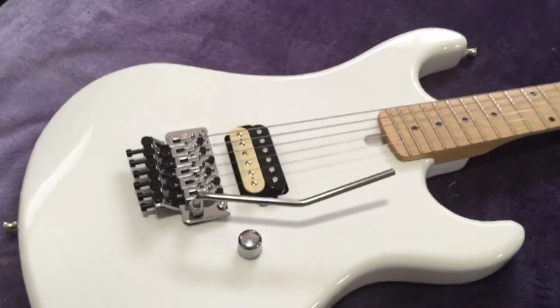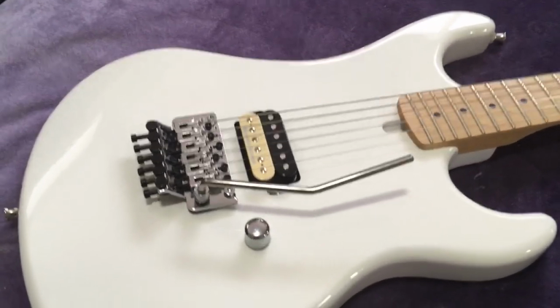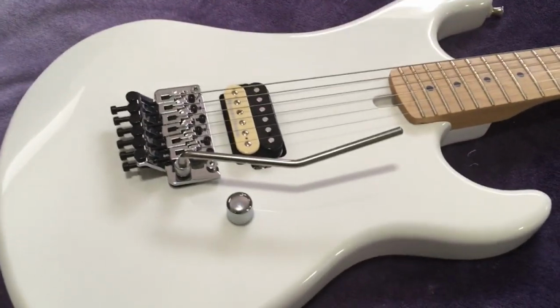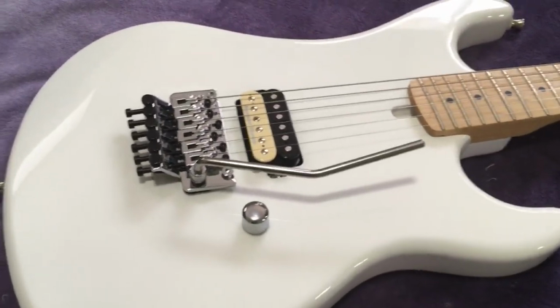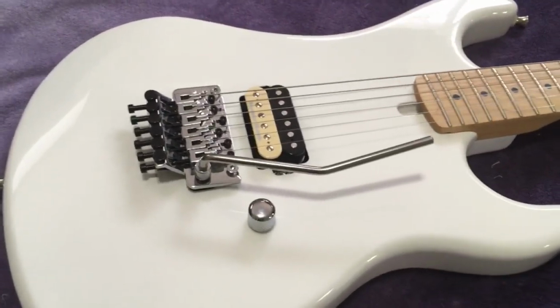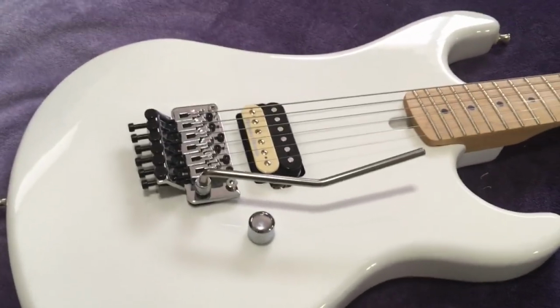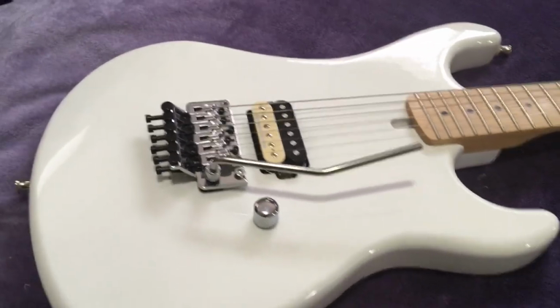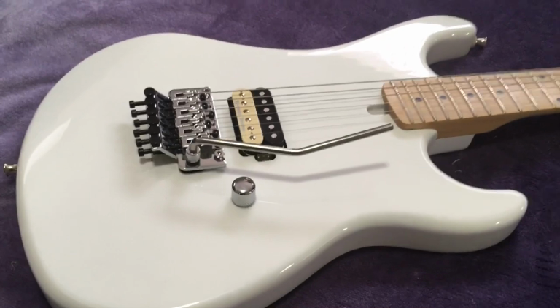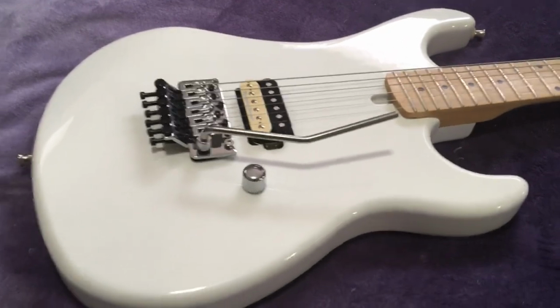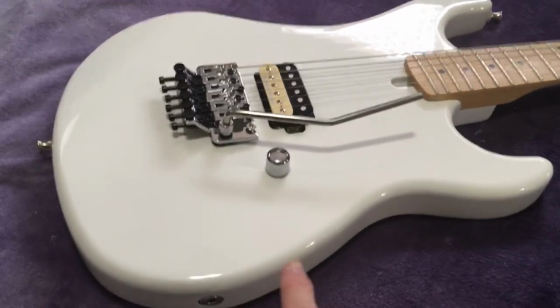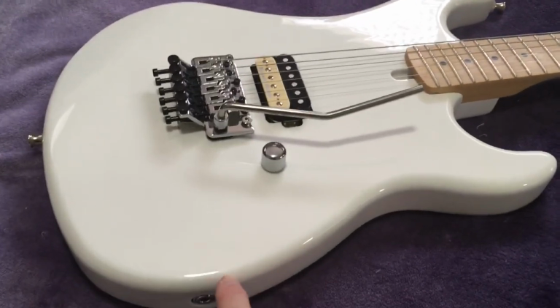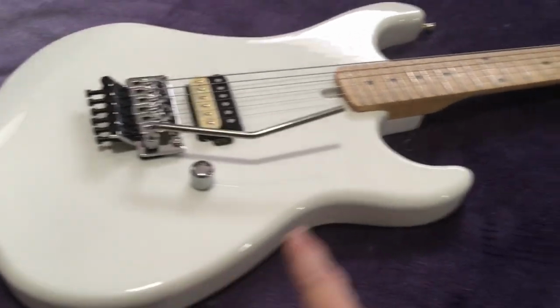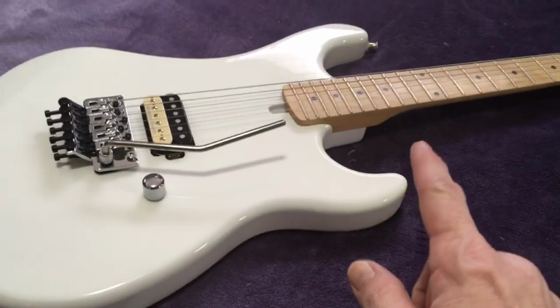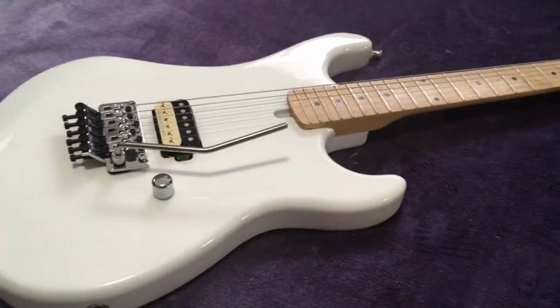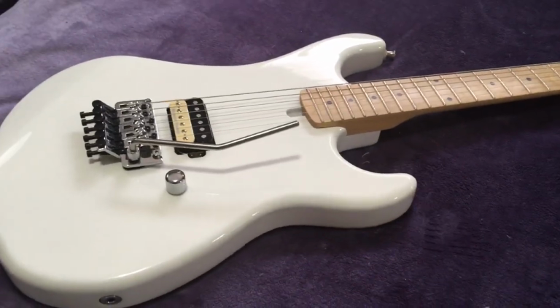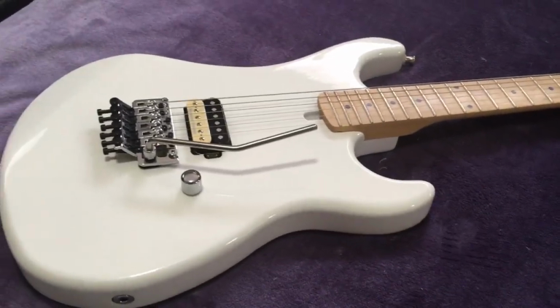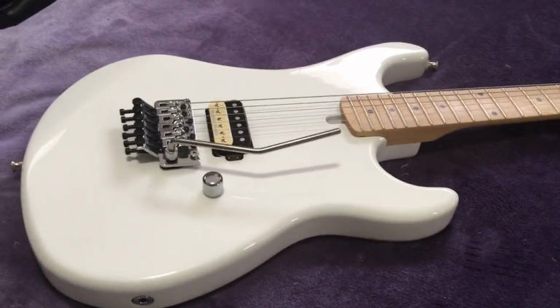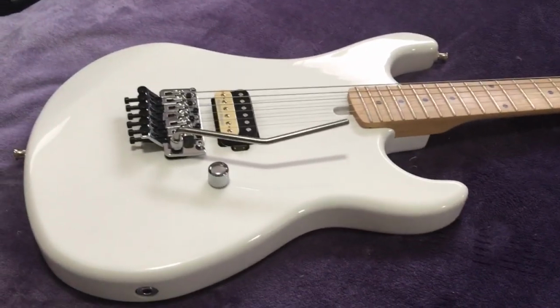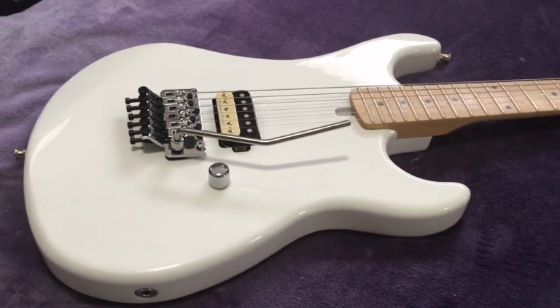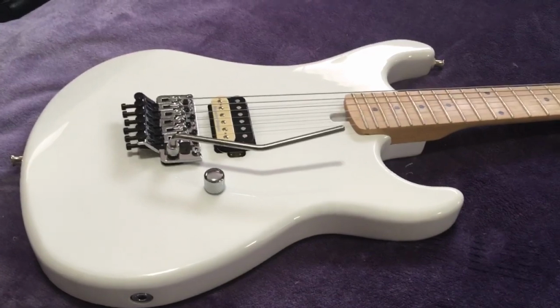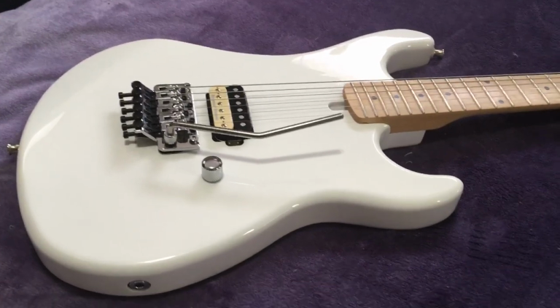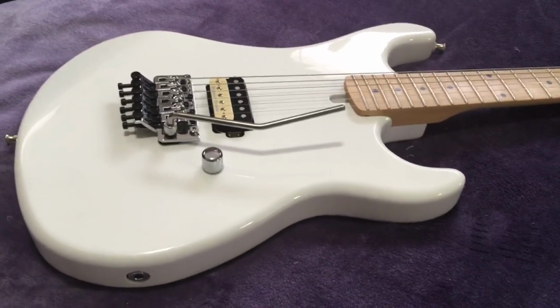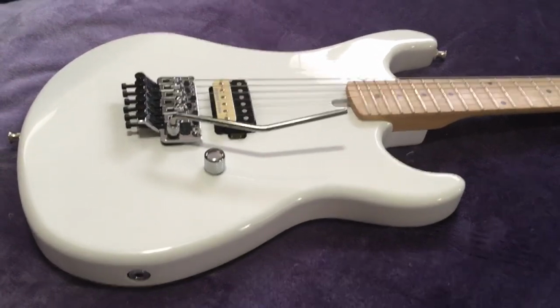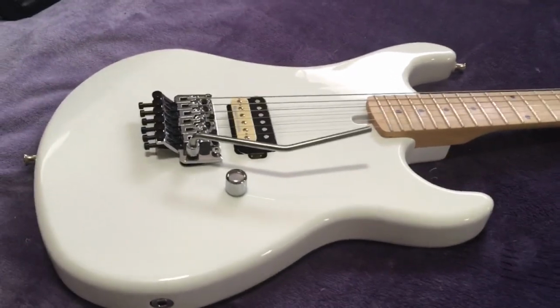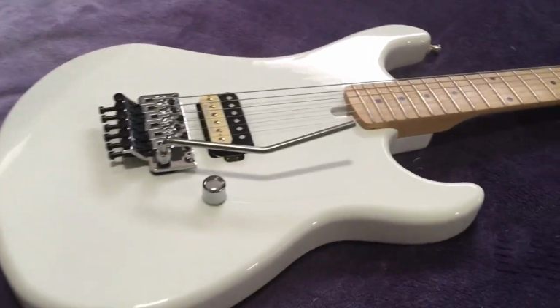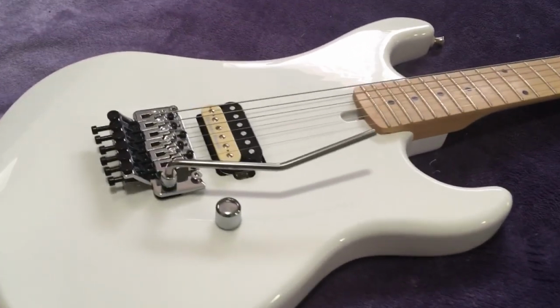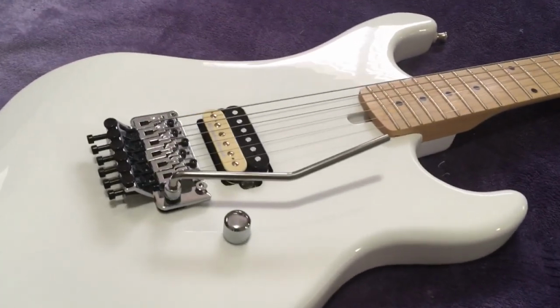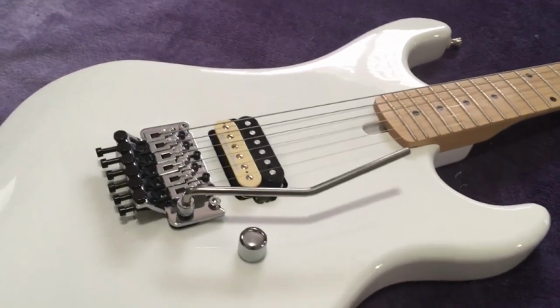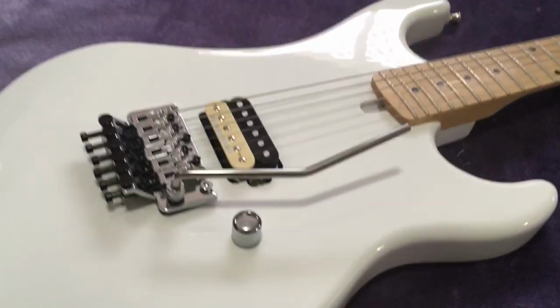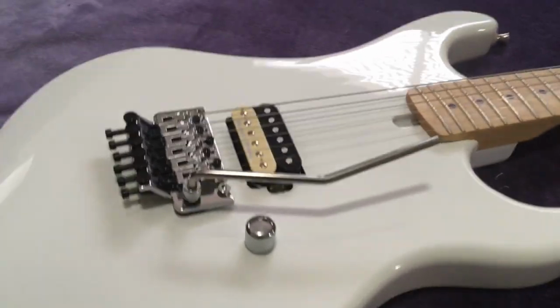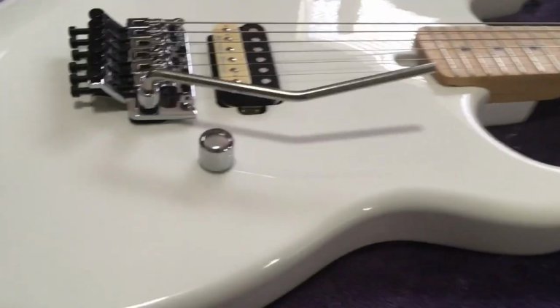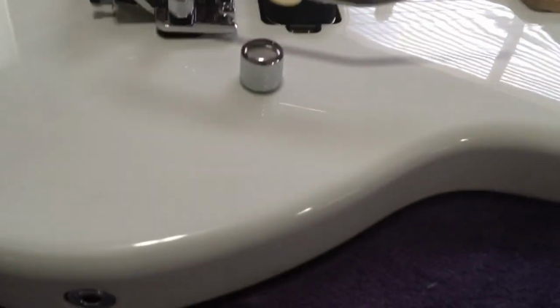Like I said, this is from 2015. It's a solid maple body, solid maple neck, made in South Korea. They take extreme pride in their quality of work.